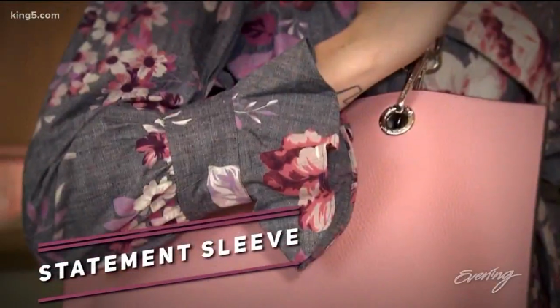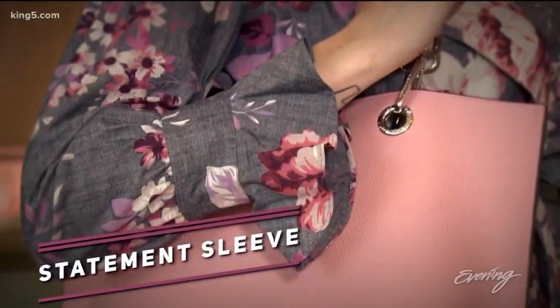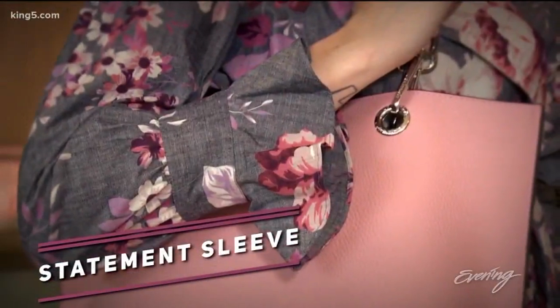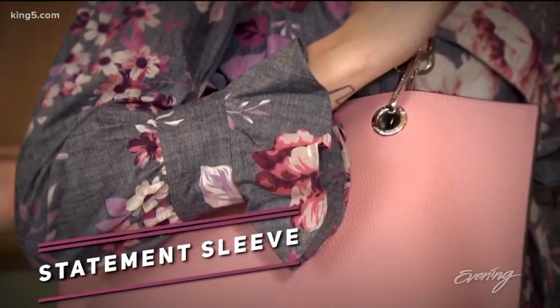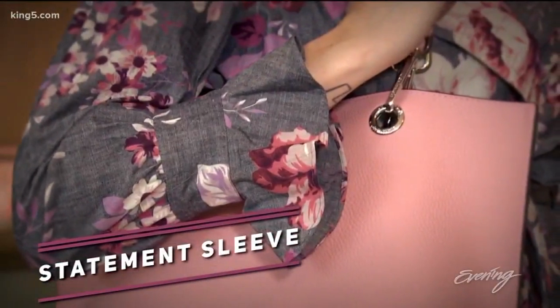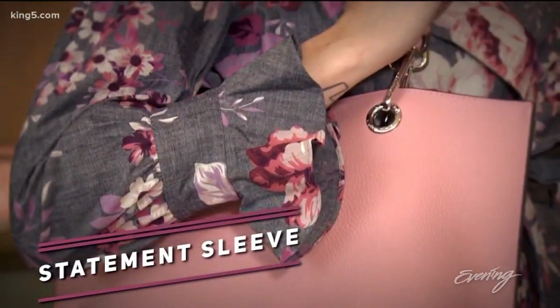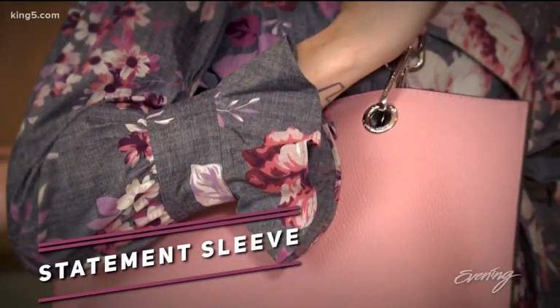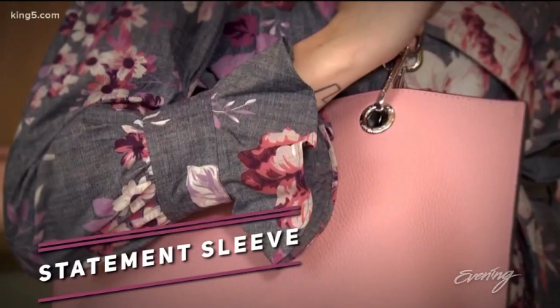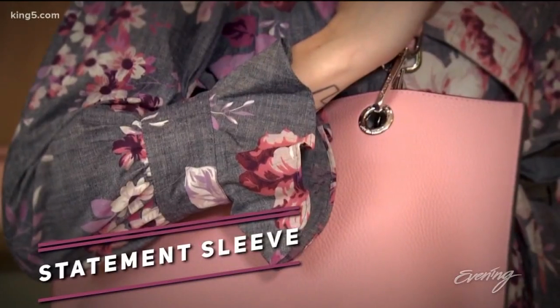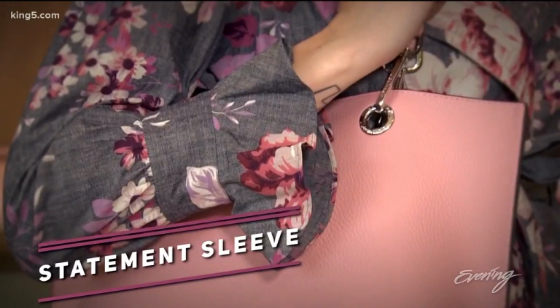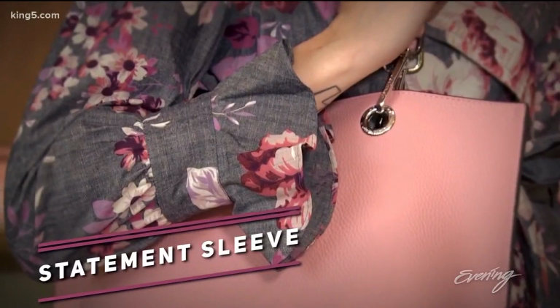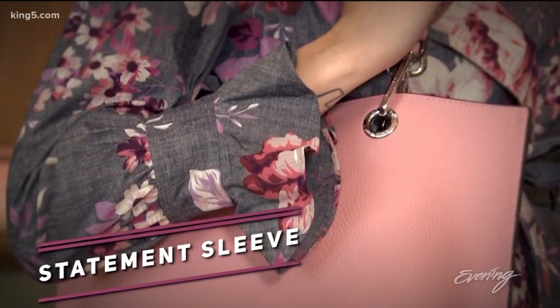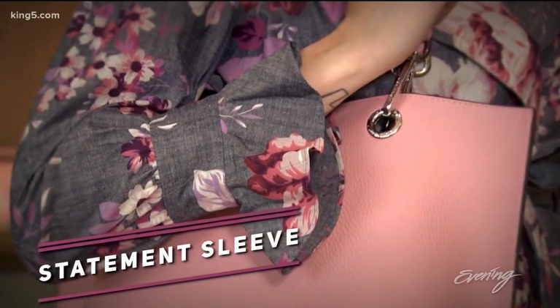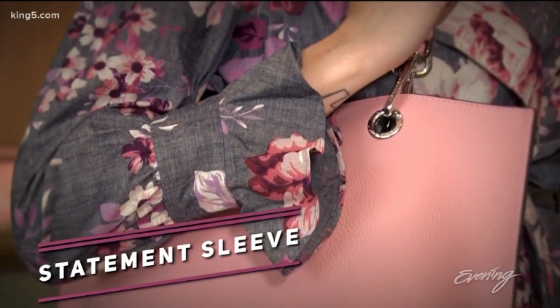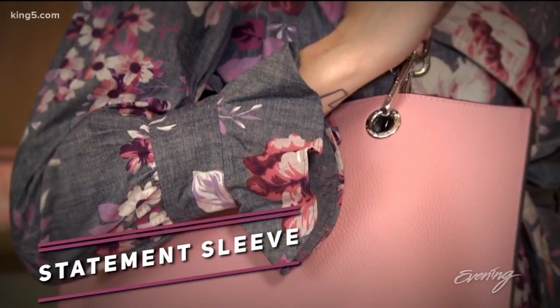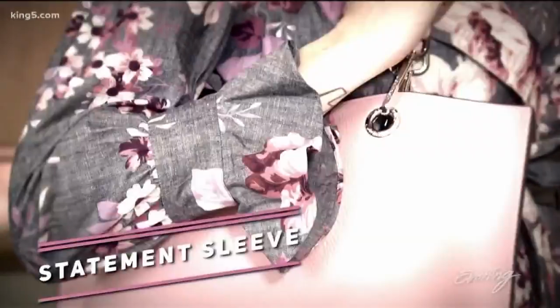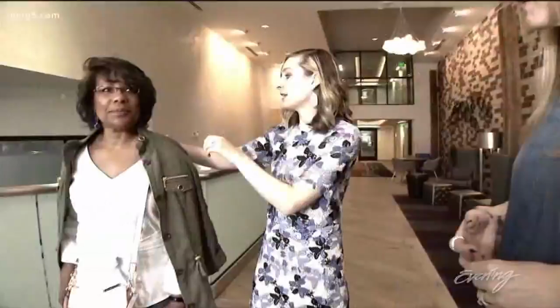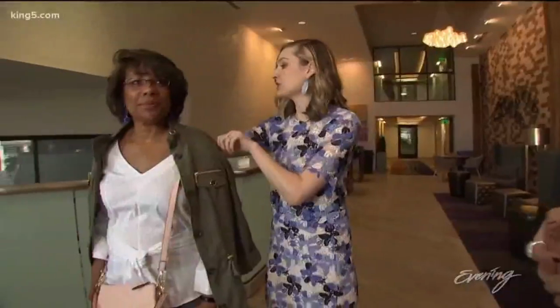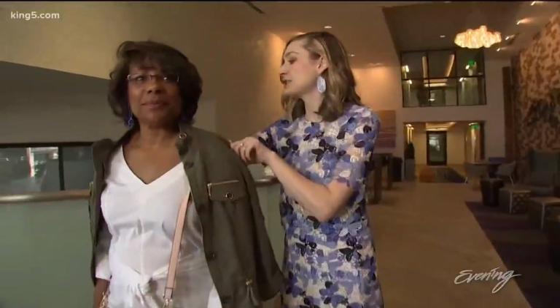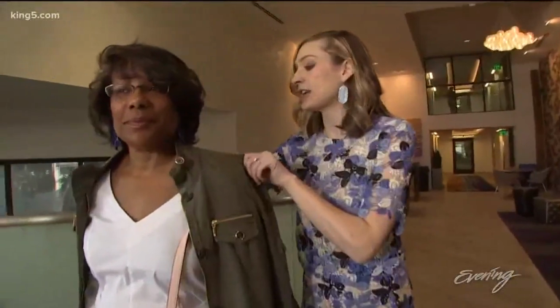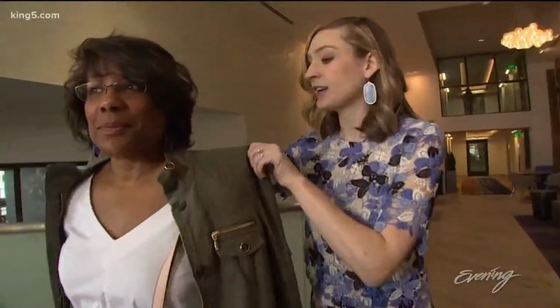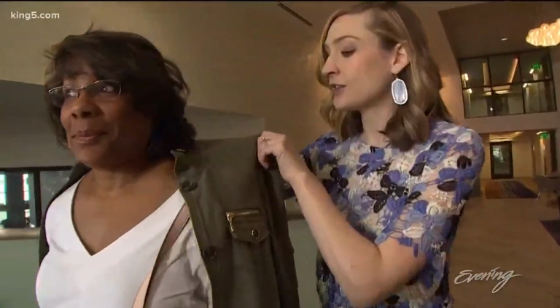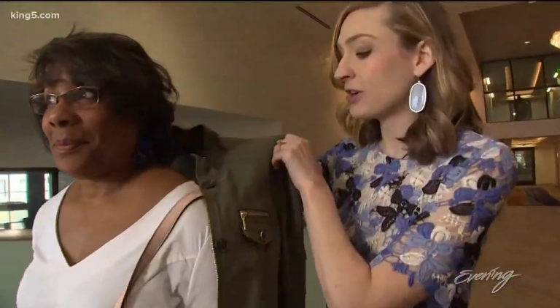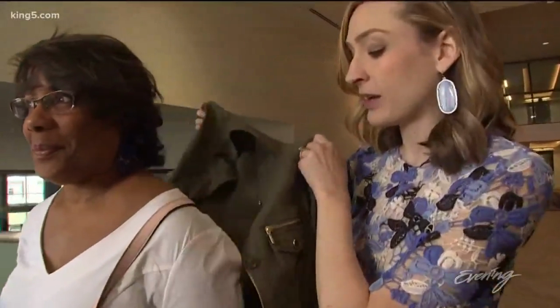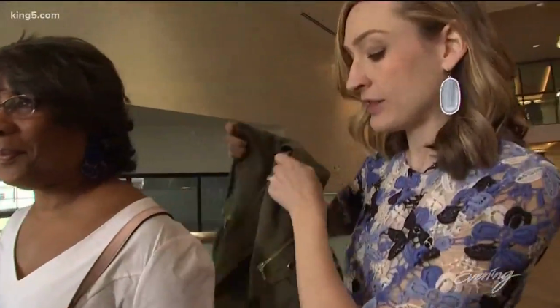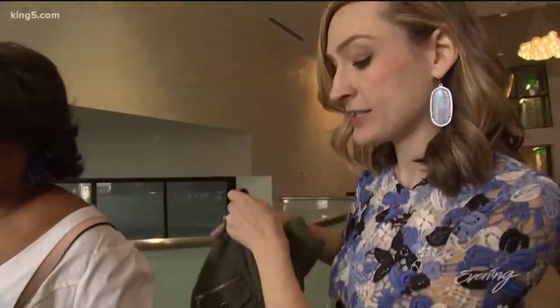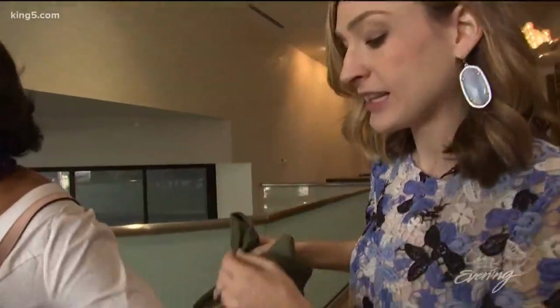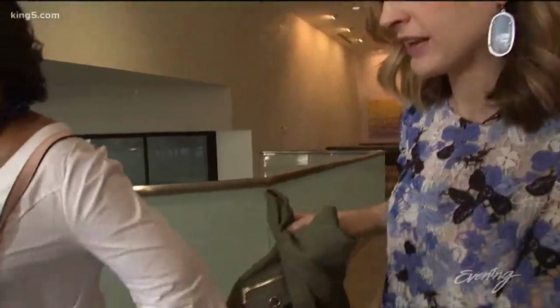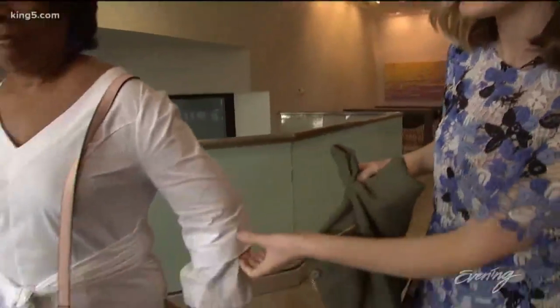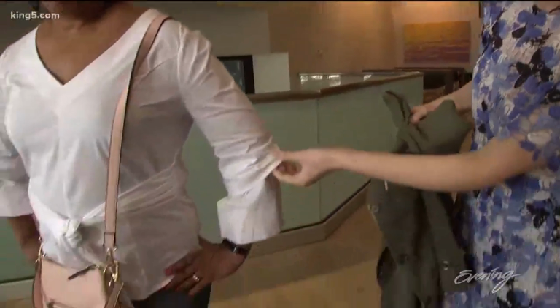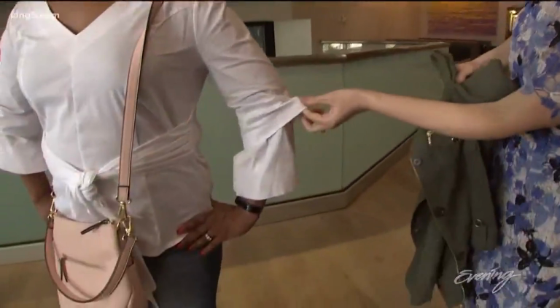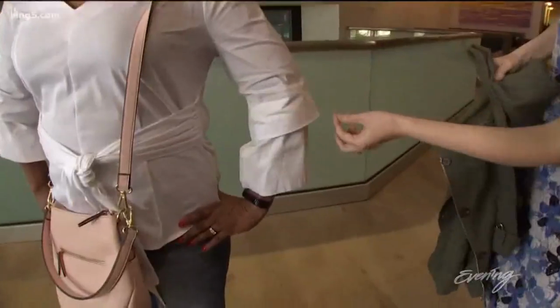So you mentioned sleeves — it's all about the statement sleeve. And let's just see the drama of this sleeve. The drama.